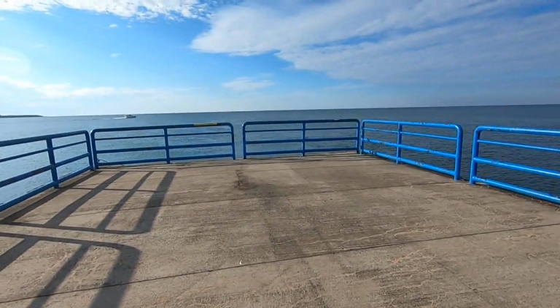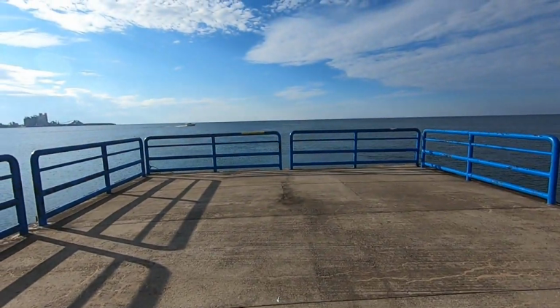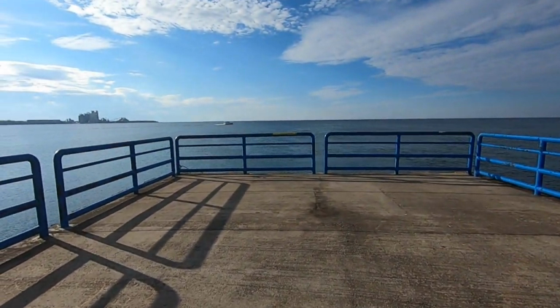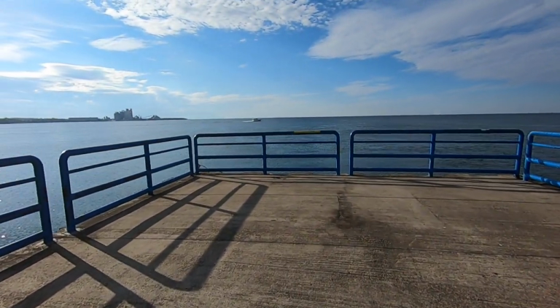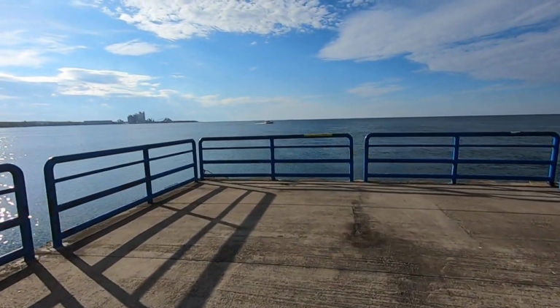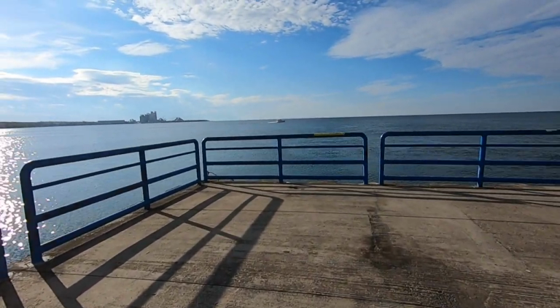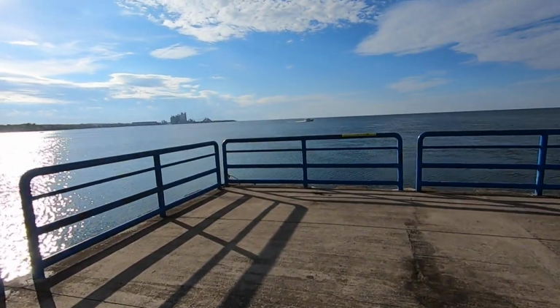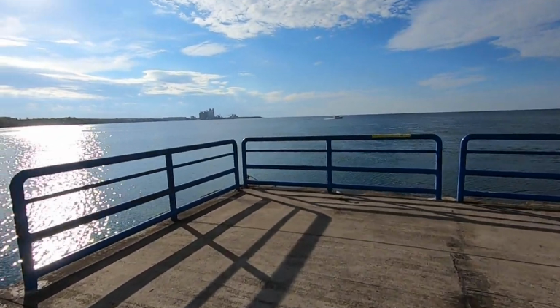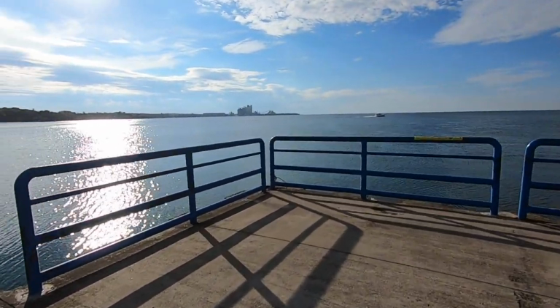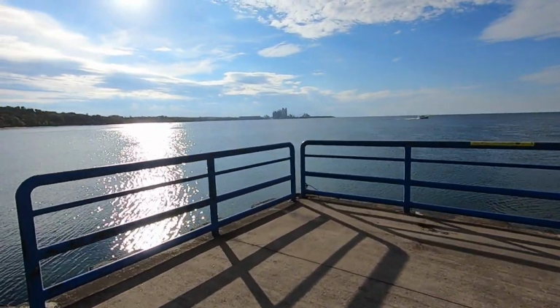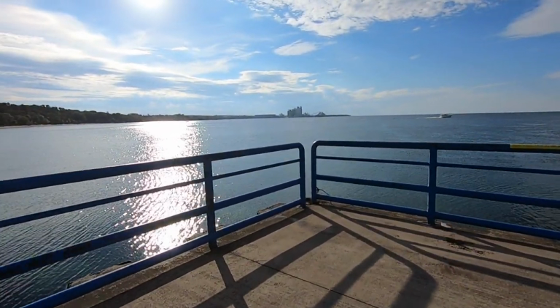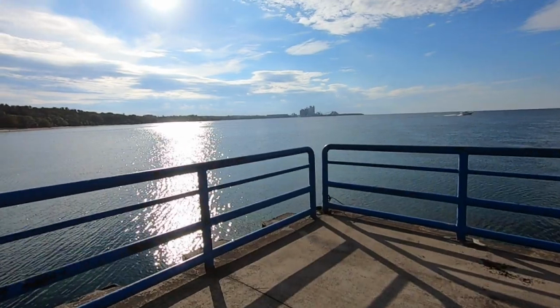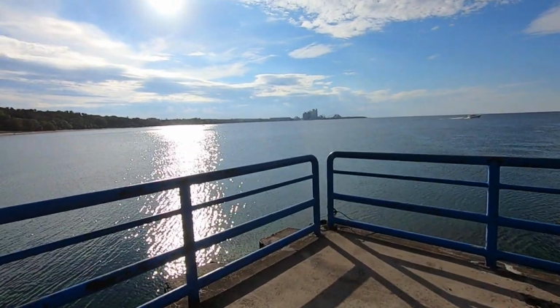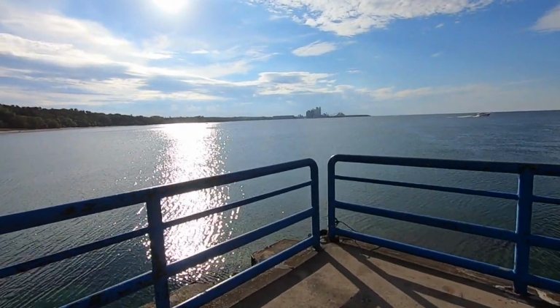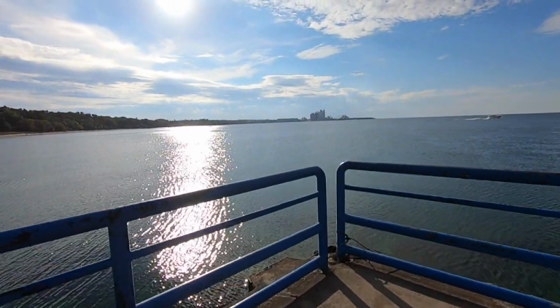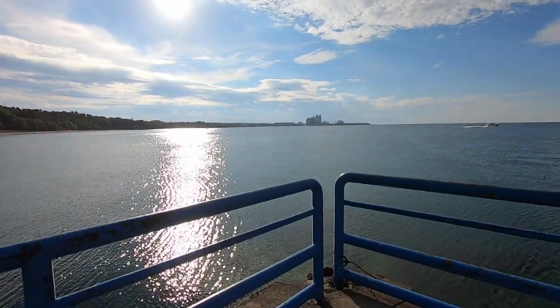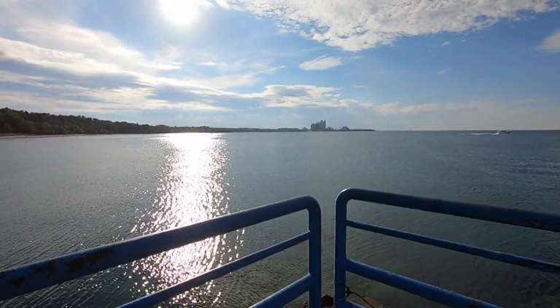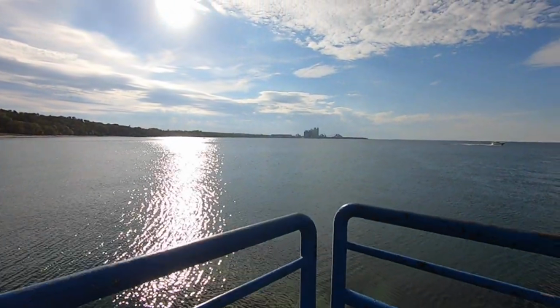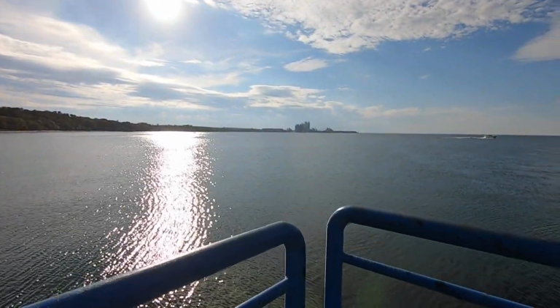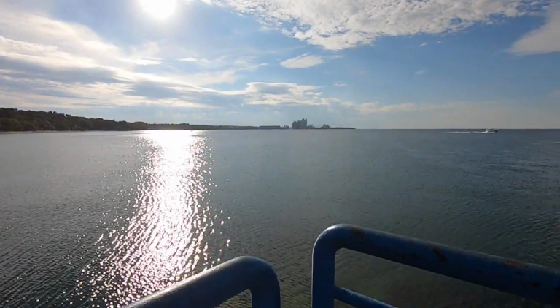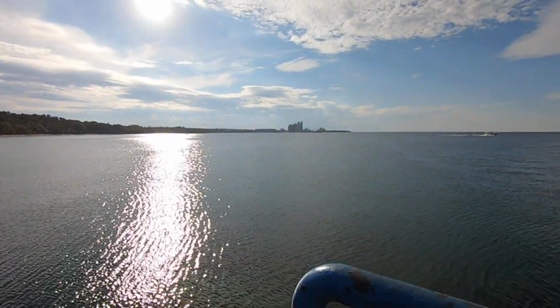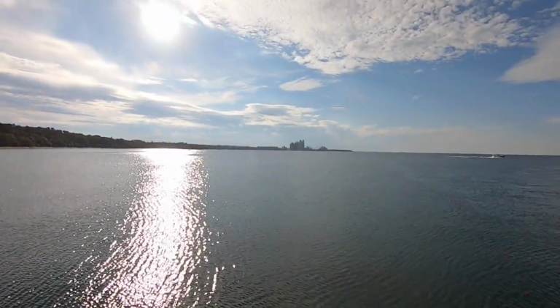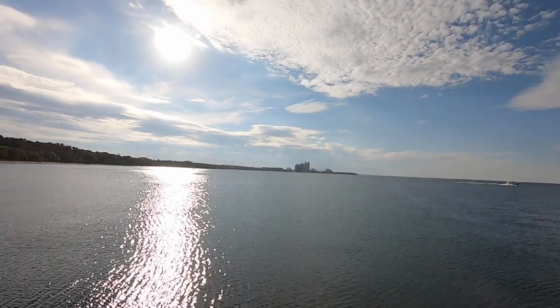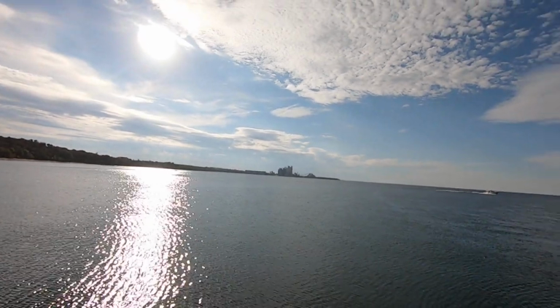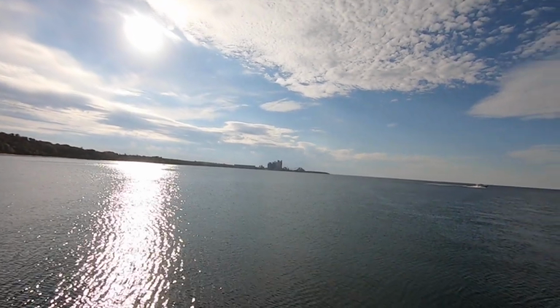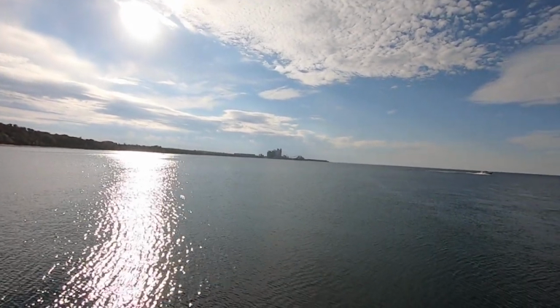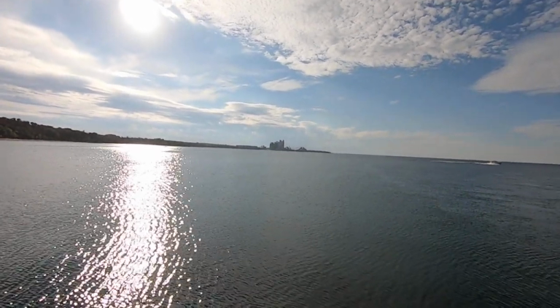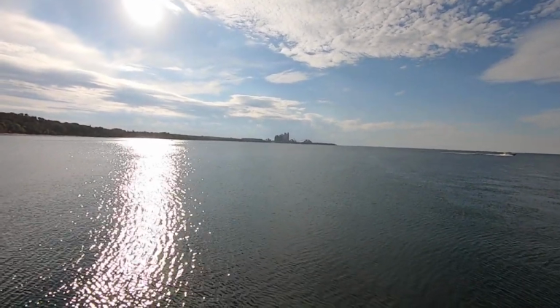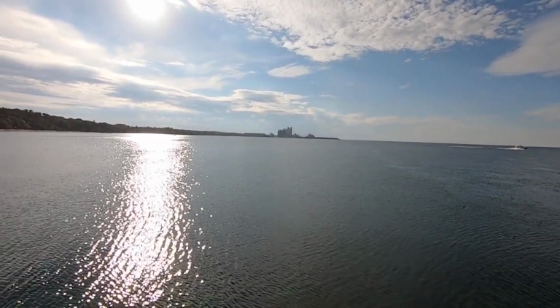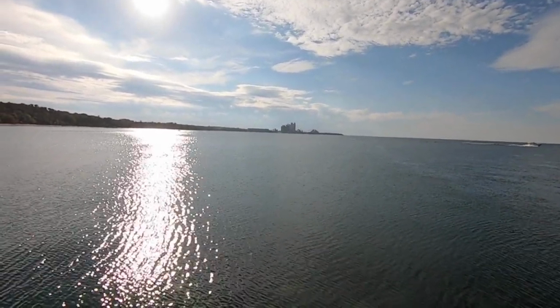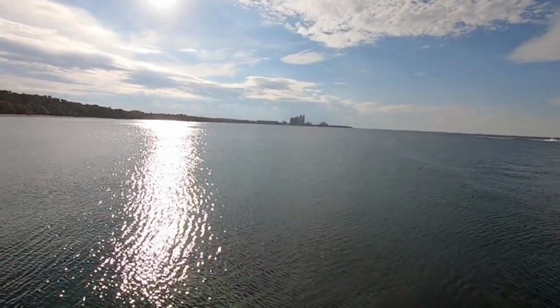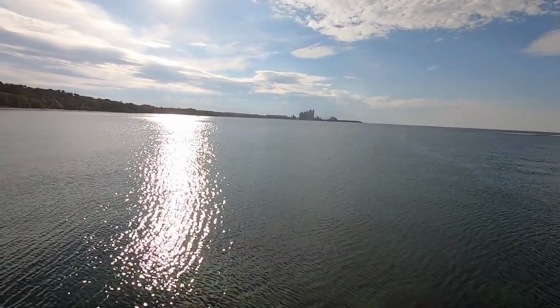There's a boat going out. I'm not sure what that structure is out there in the distance, but it's obviously some sort of industrial facility — maybe a refinery or a steel mill.